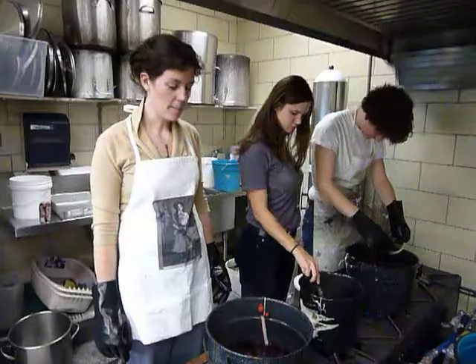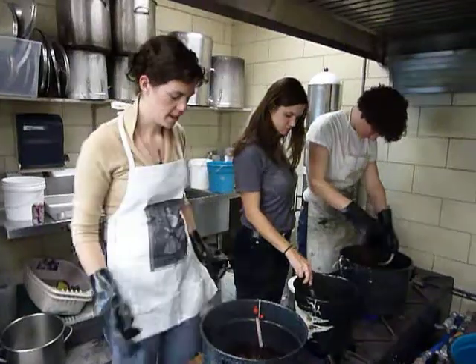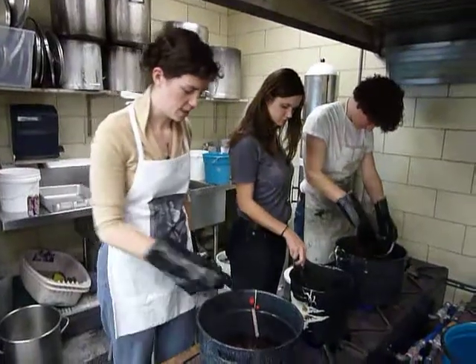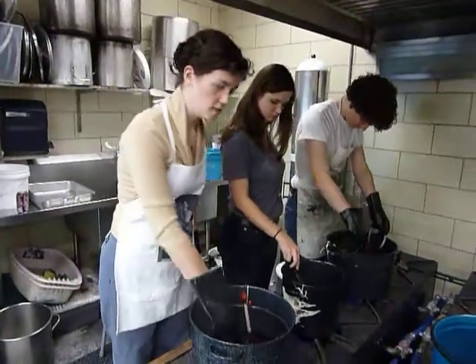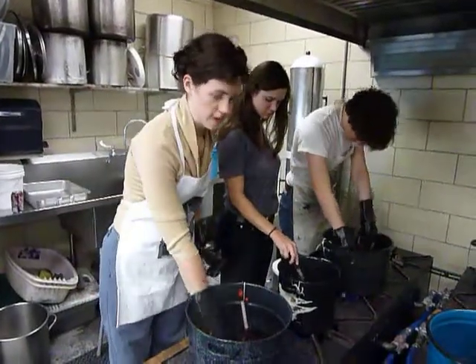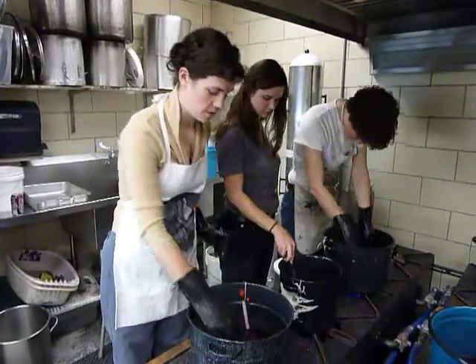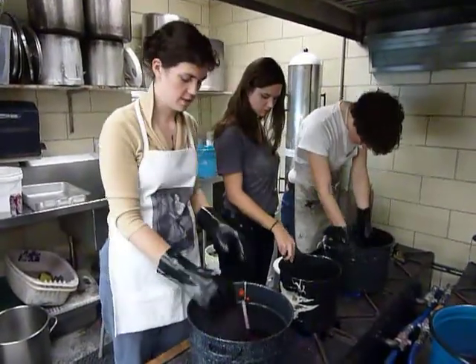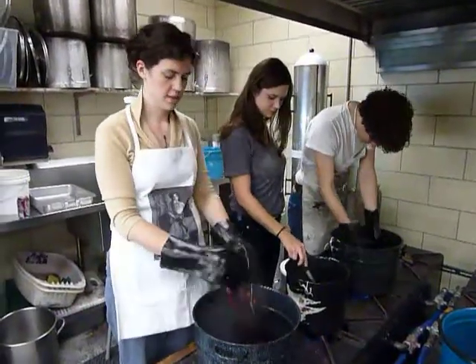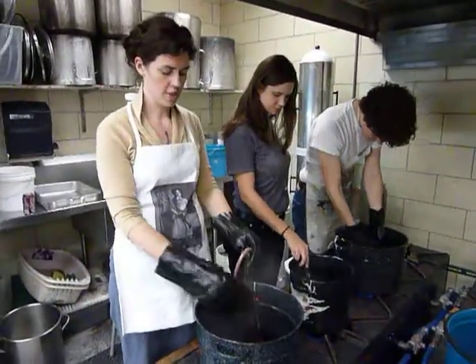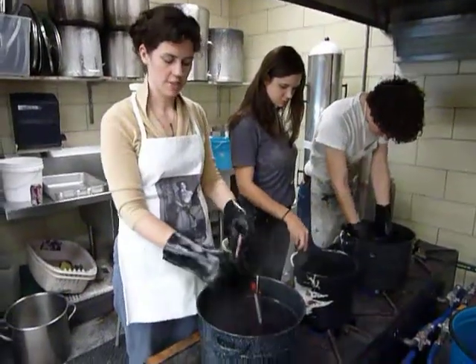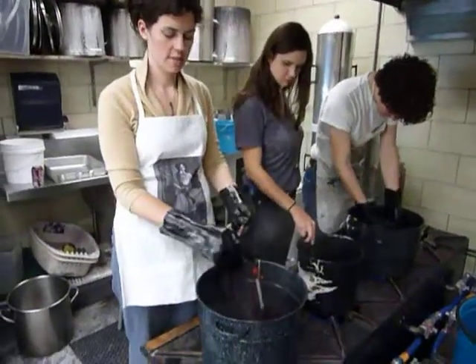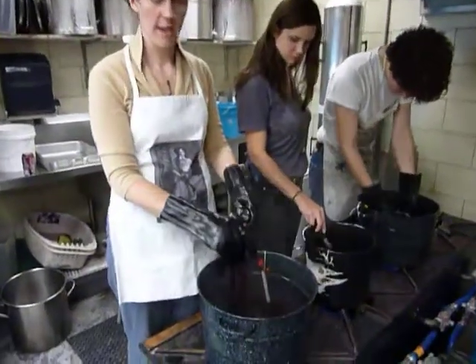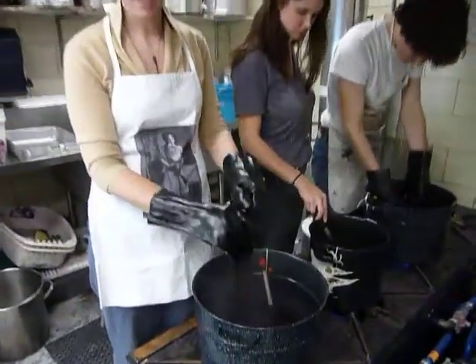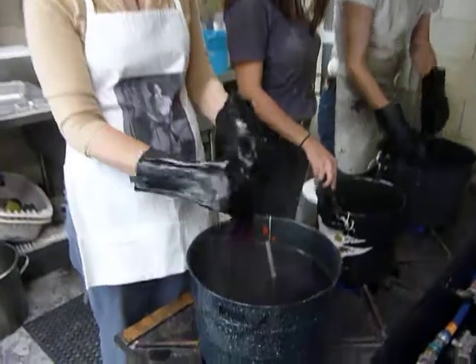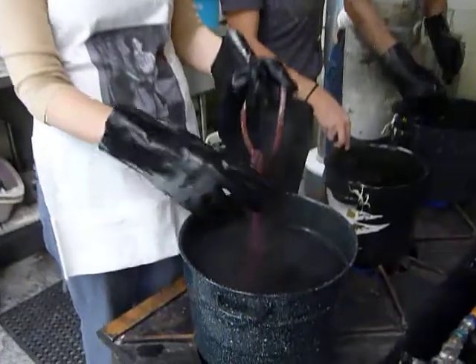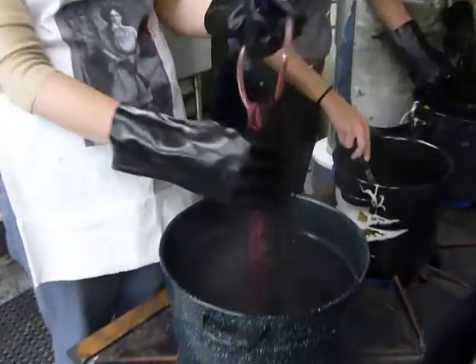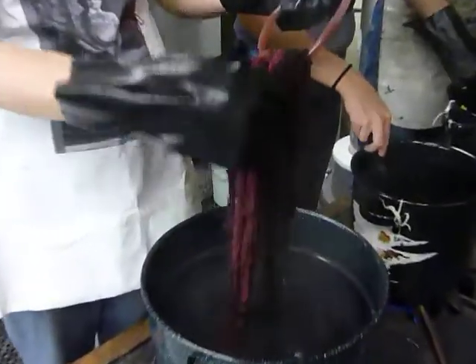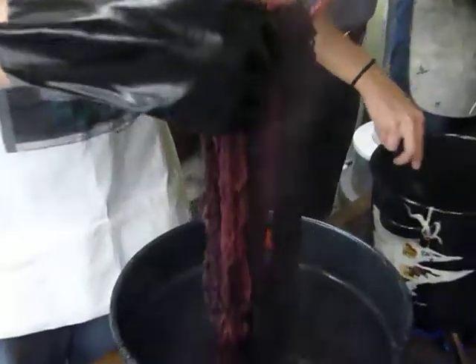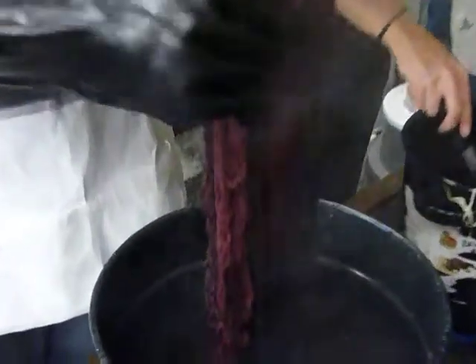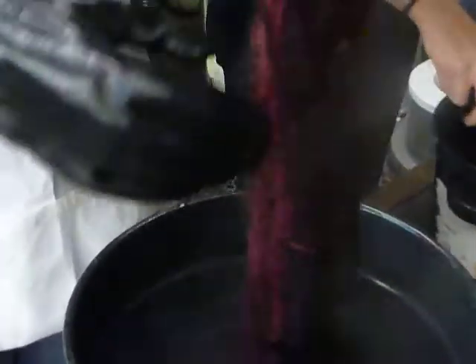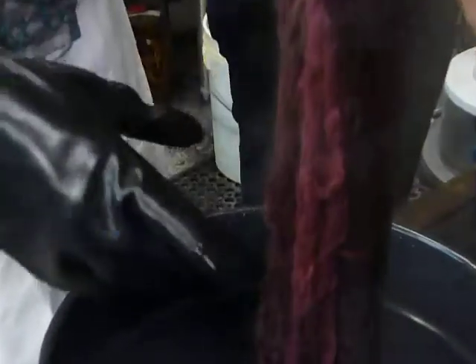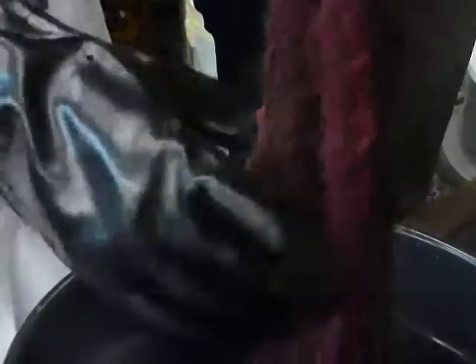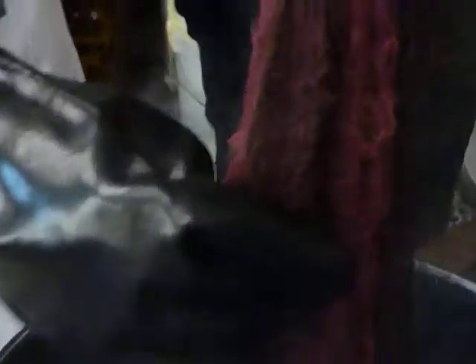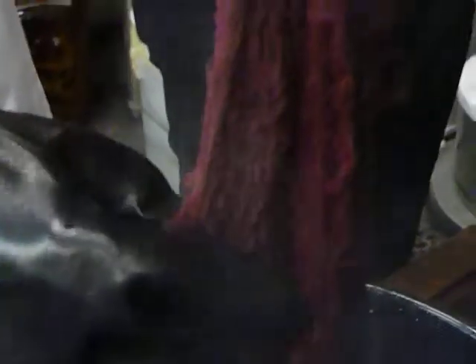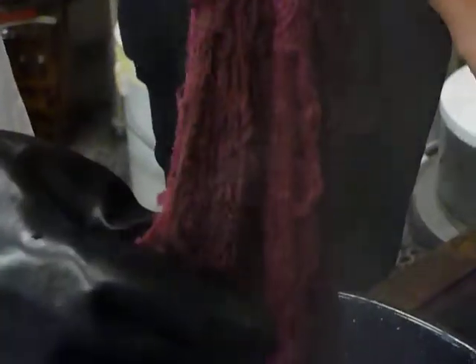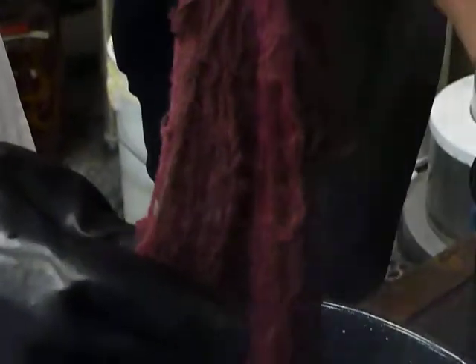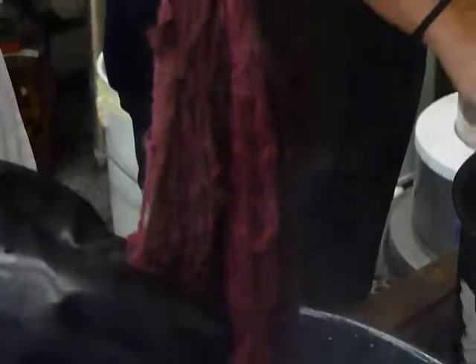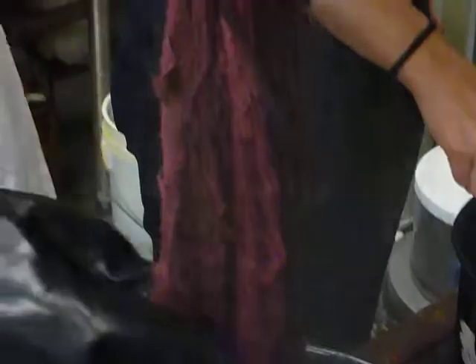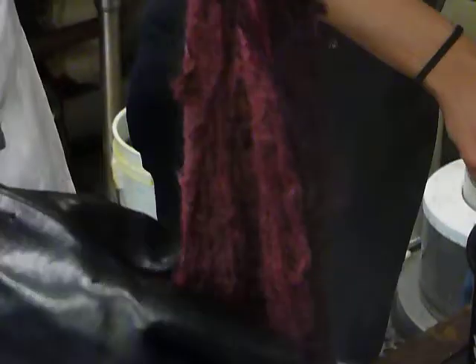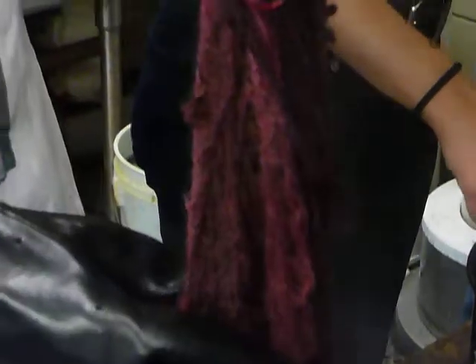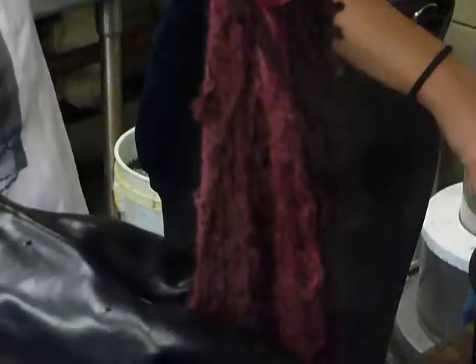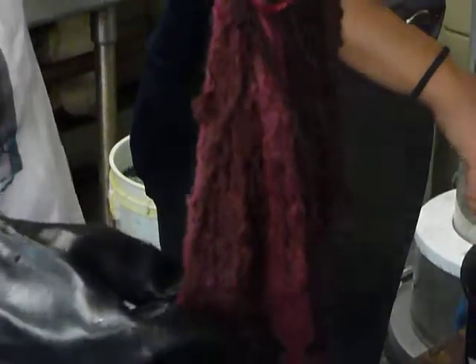I'm dyeing wool with cochineal, which is an insect mostly found in Mexico. I'm using a stock solution that I made from the ground cochineal bugs.